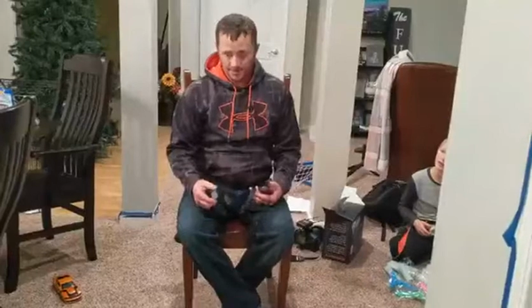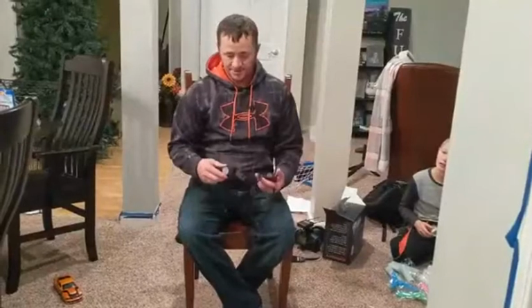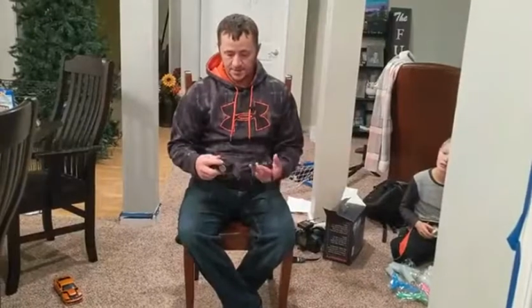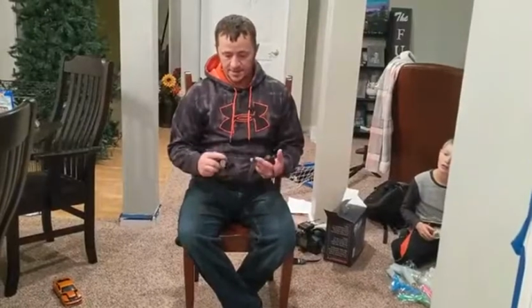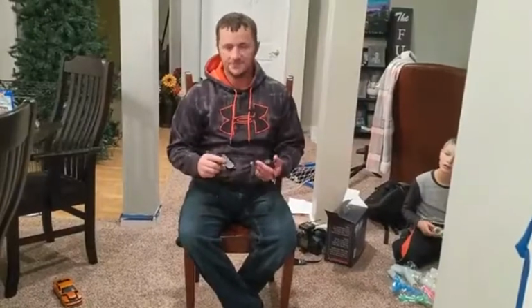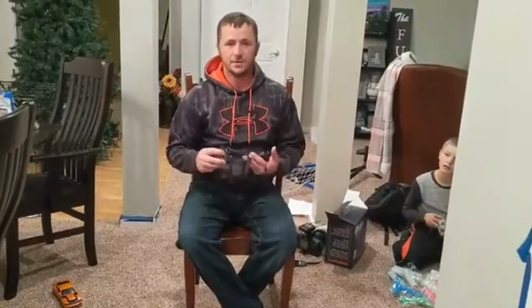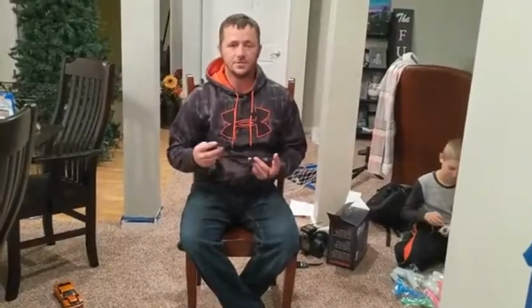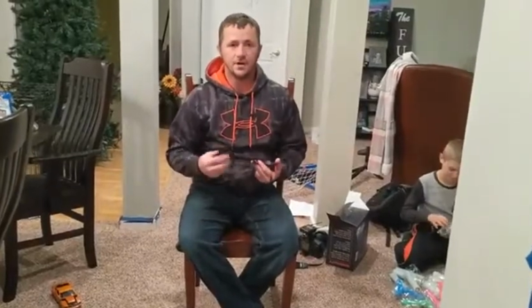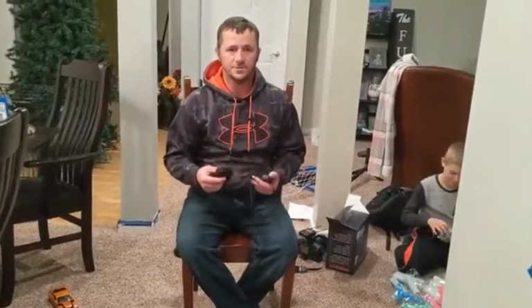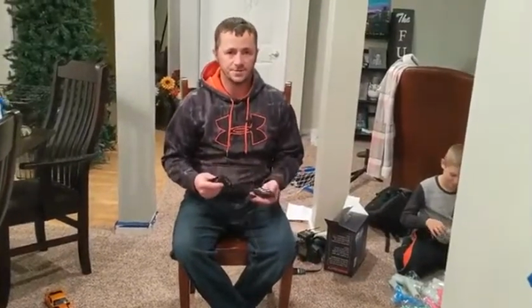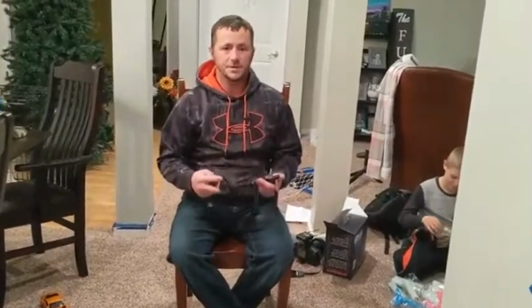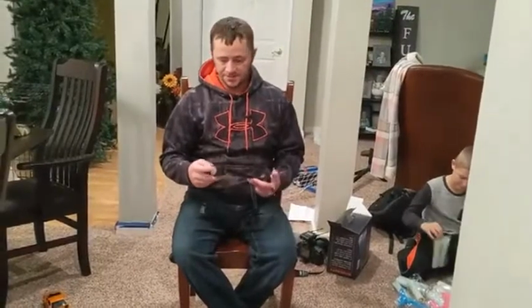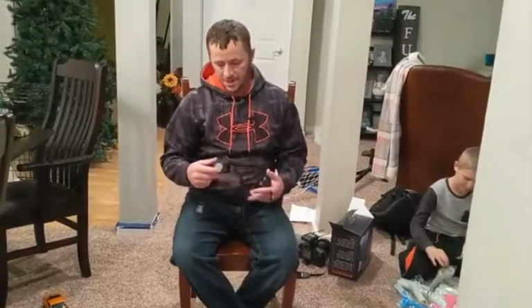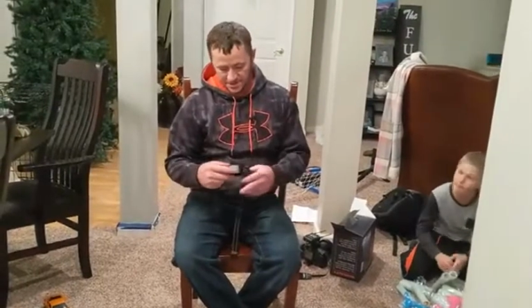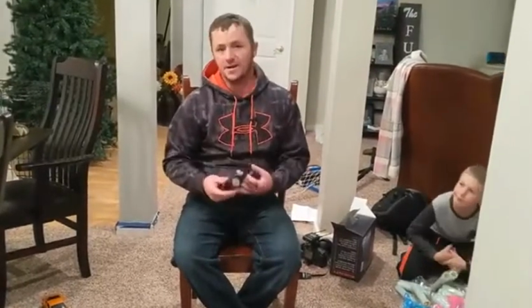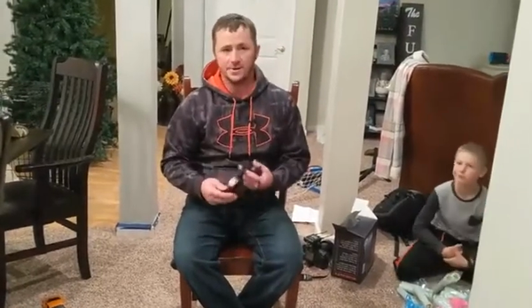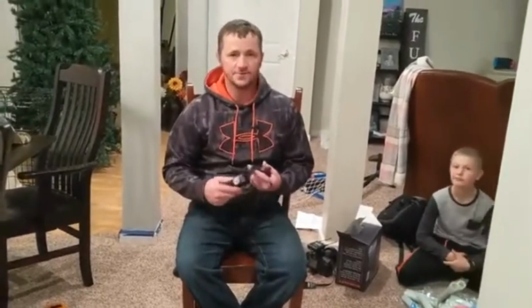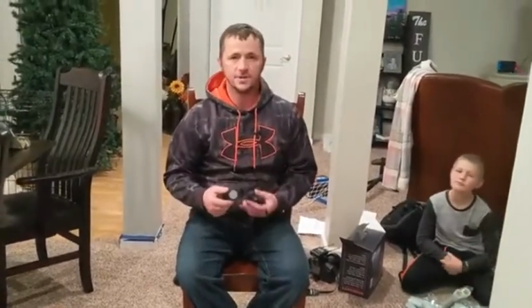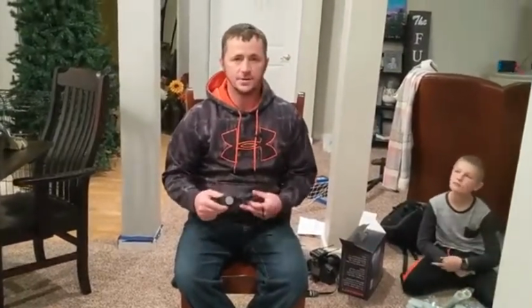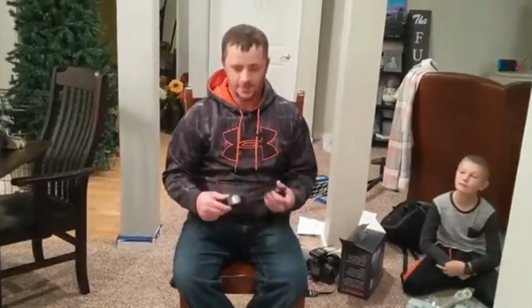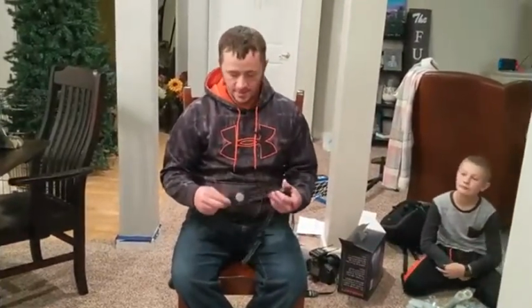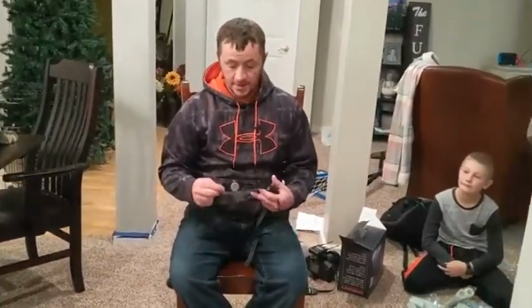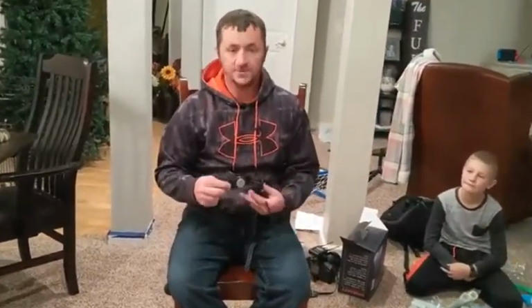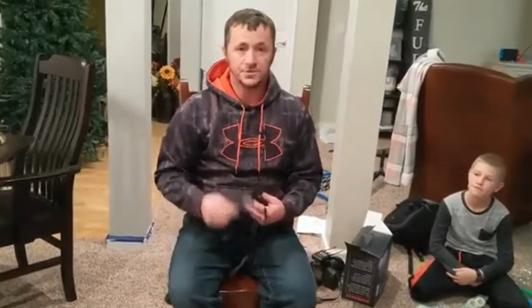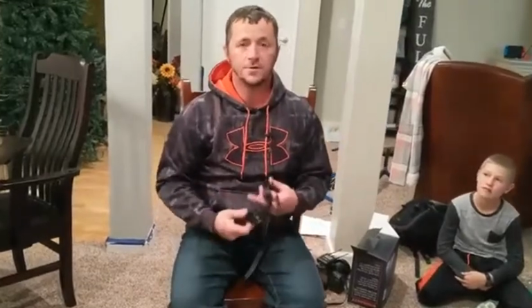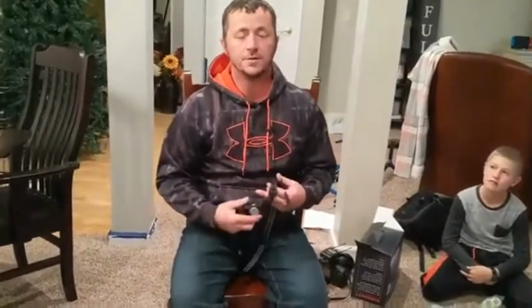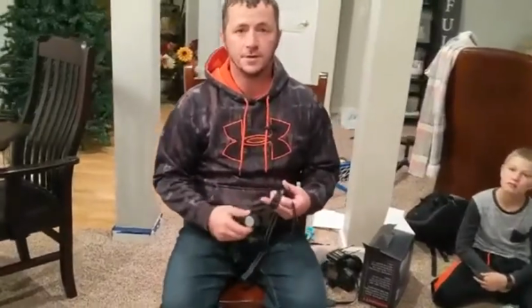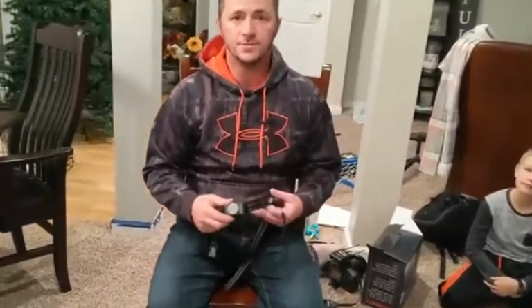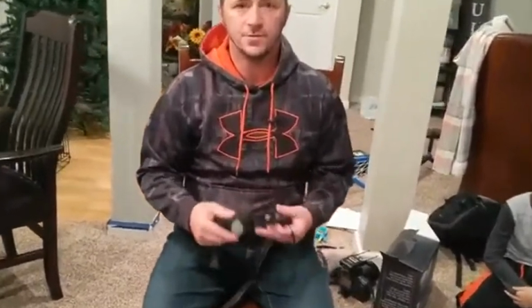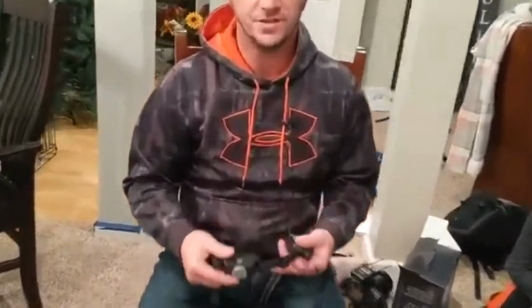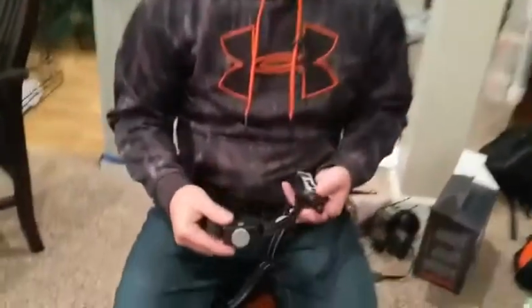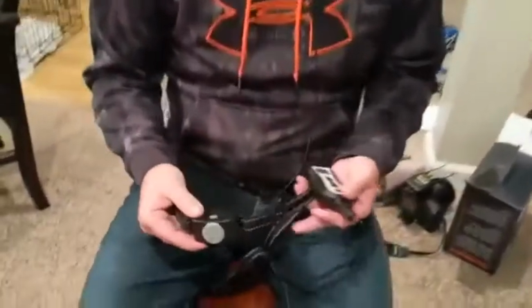This dog collar here has a couple different options. It is actually a training collar for training a dog on how to stop barking and also to sit when you tell them to.